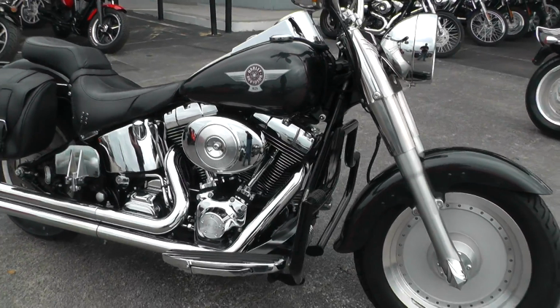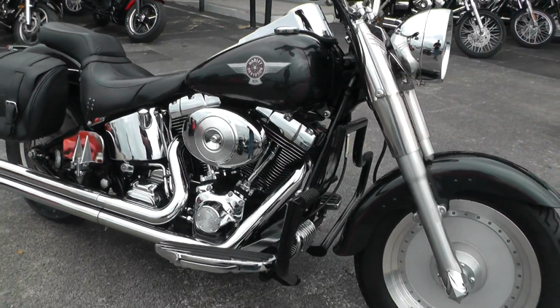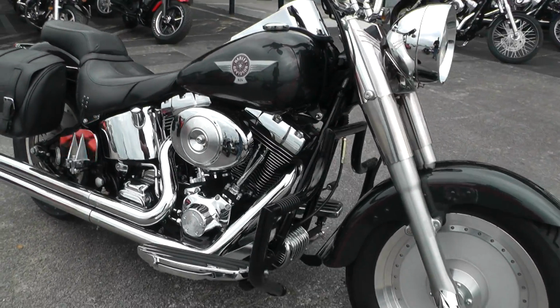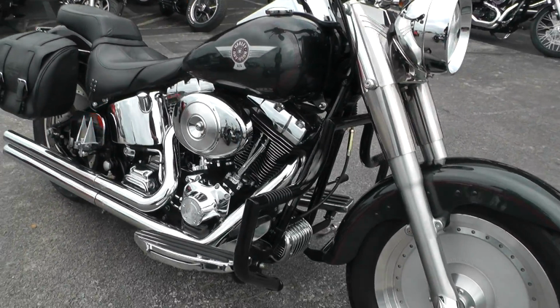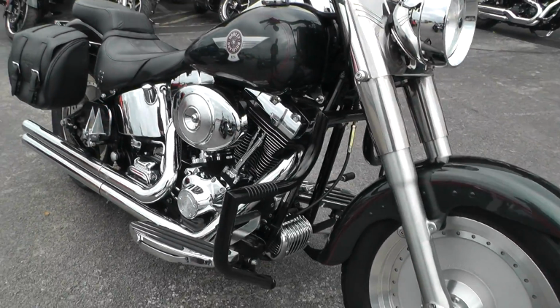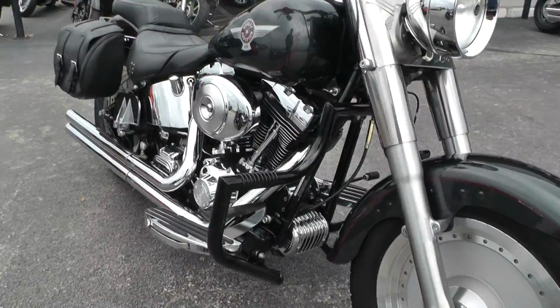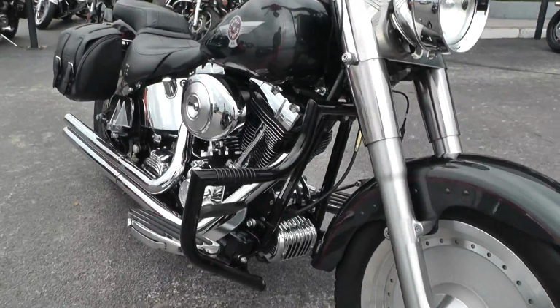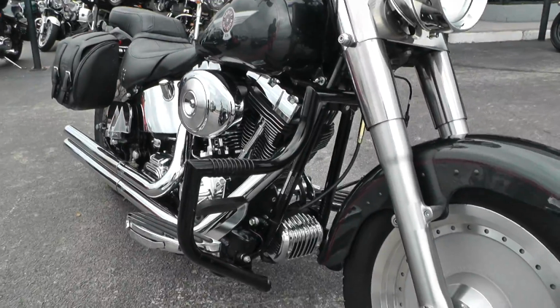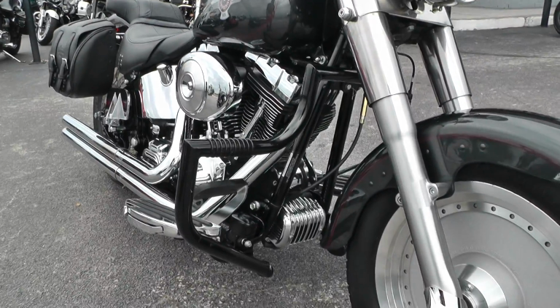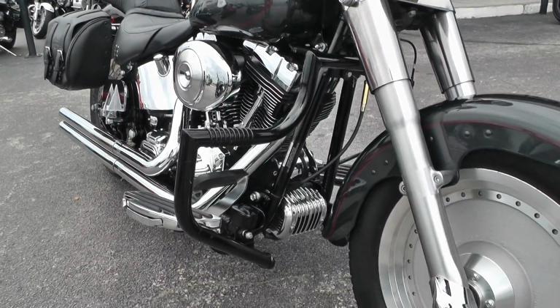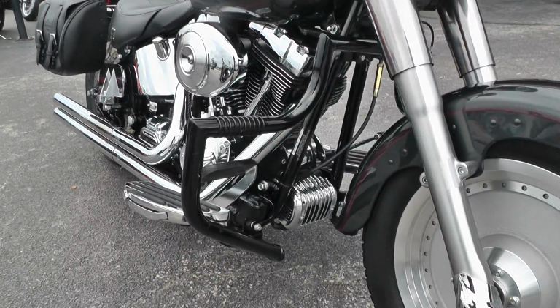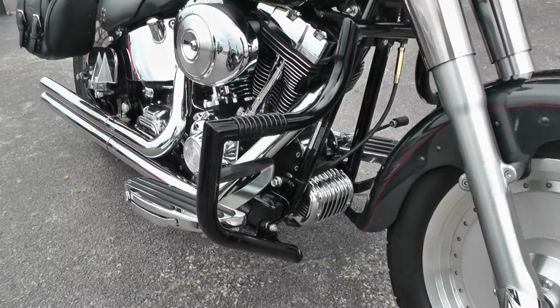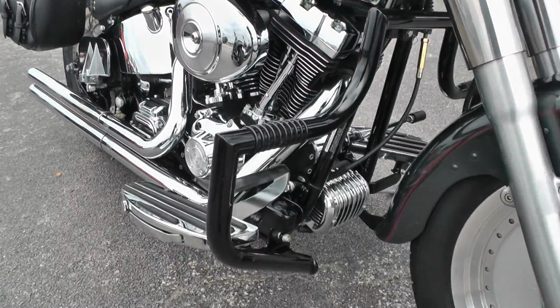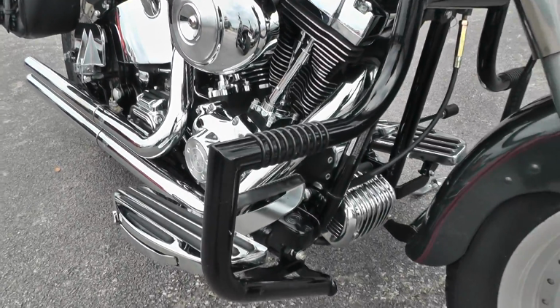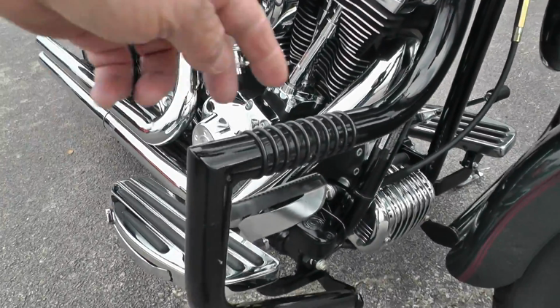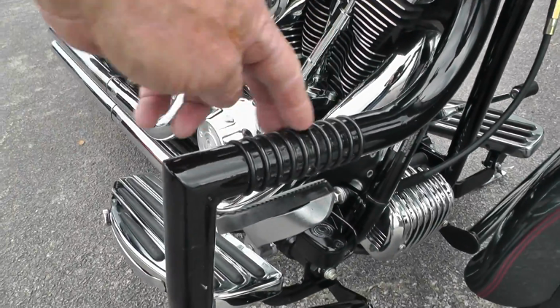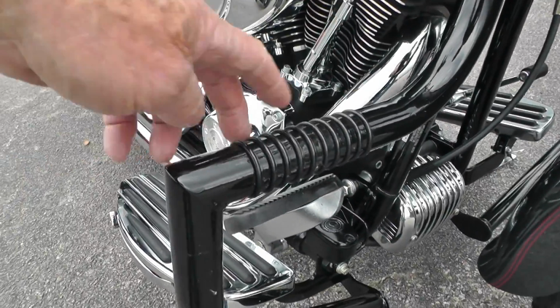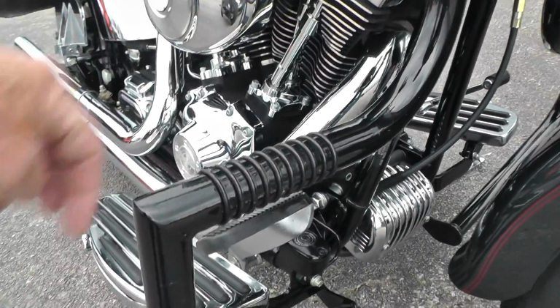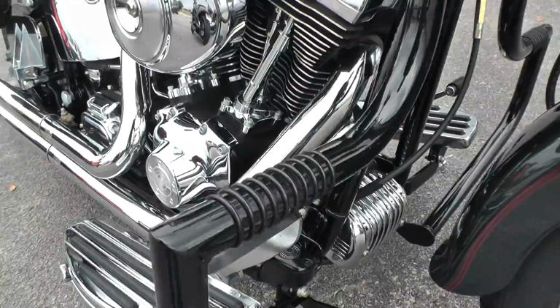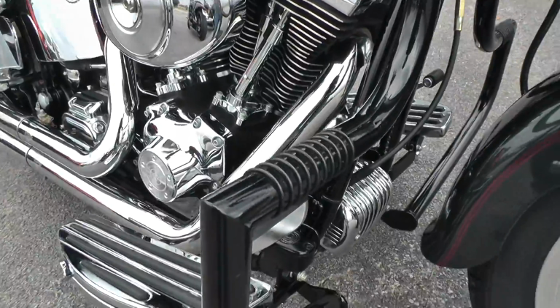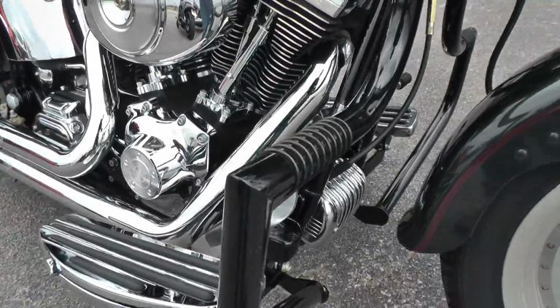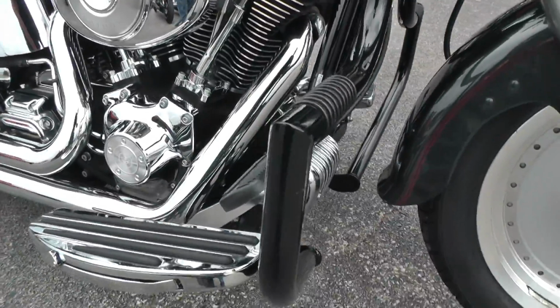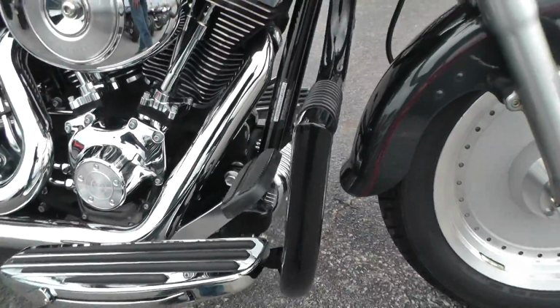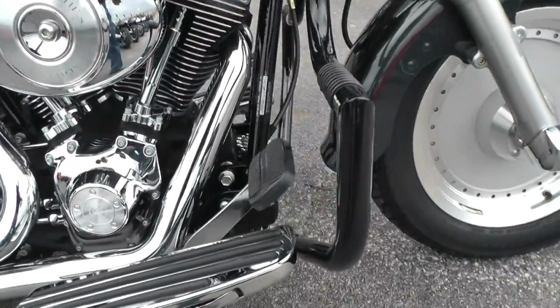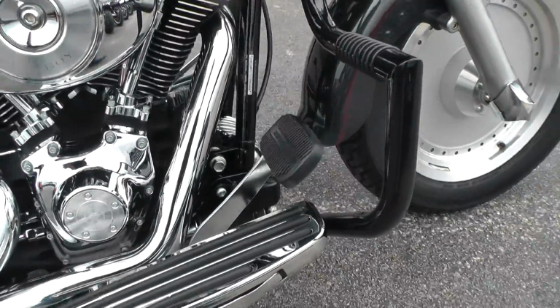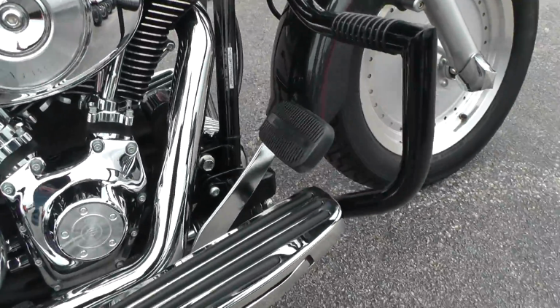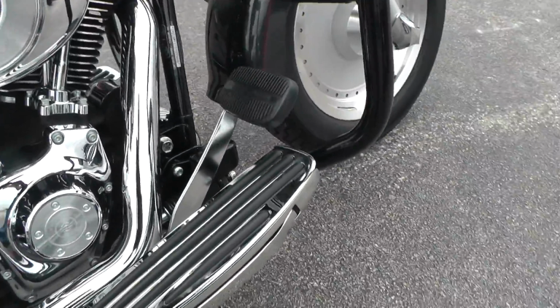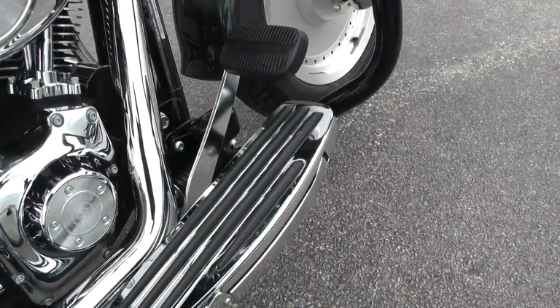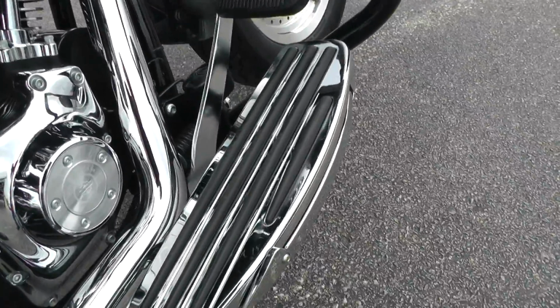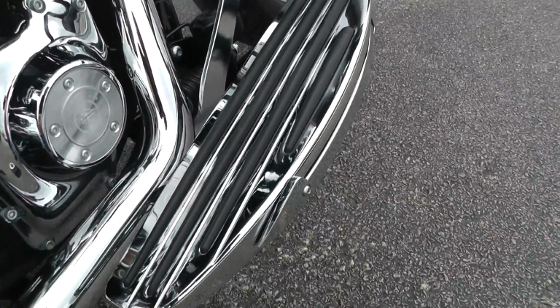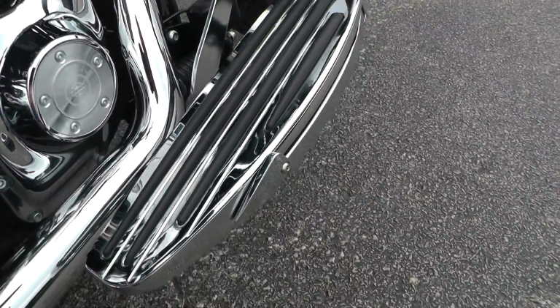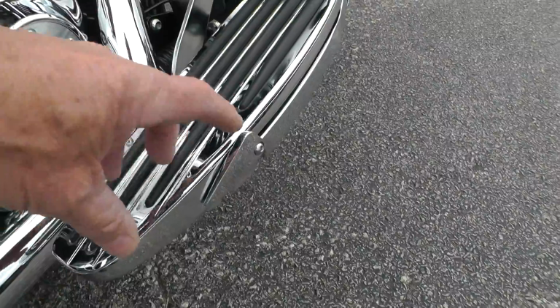Black powder coated mustache bar engine guard up front with the foot rest here. Kind of works like highway pegs. It's also got upgraded floorboards — it's a switchblade style floorboard.